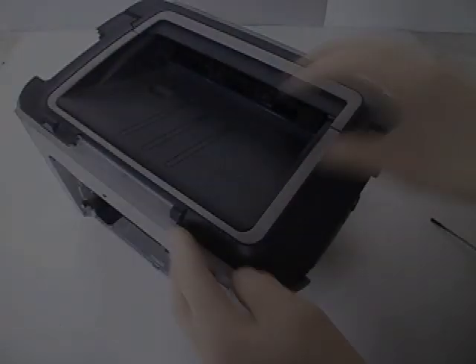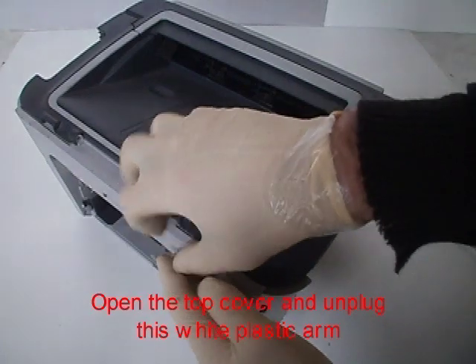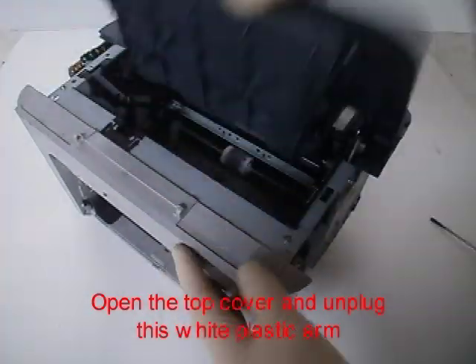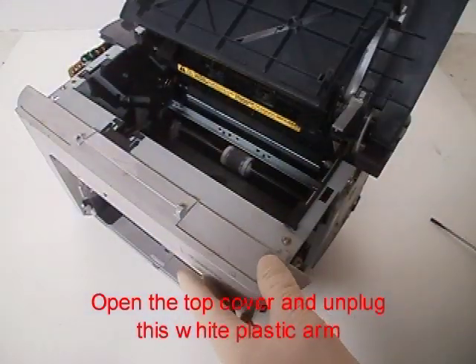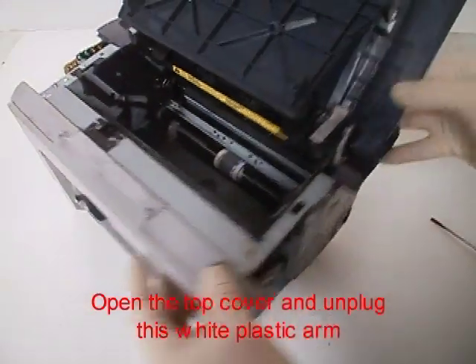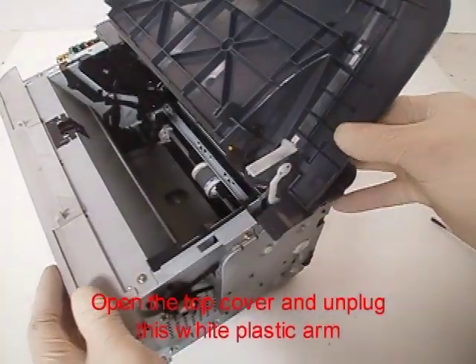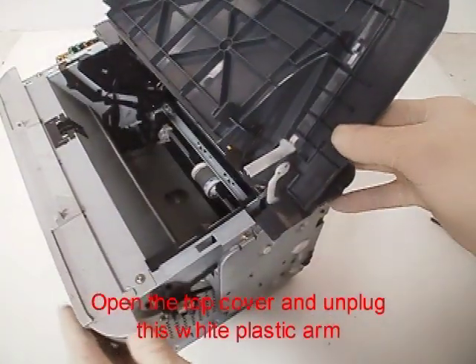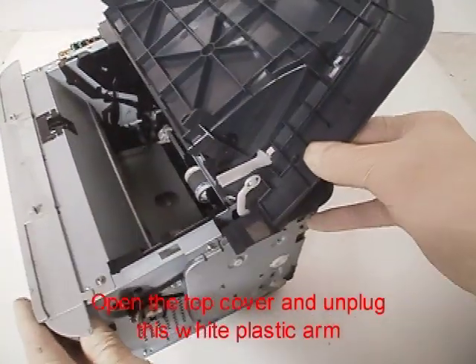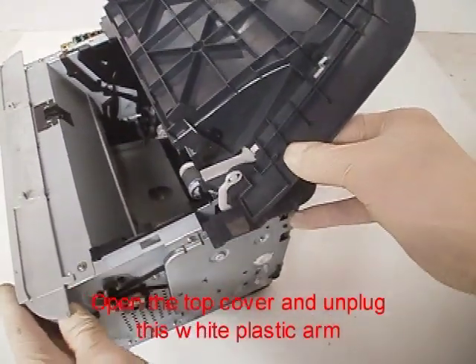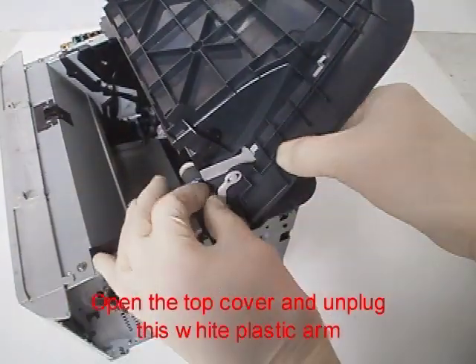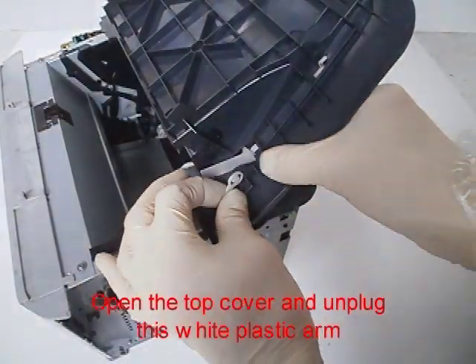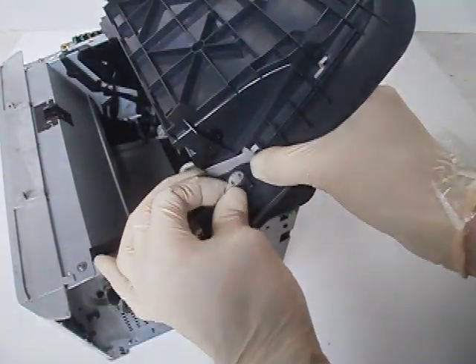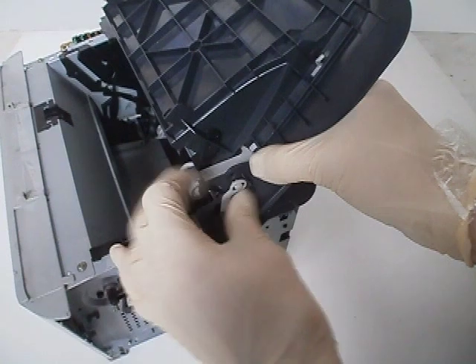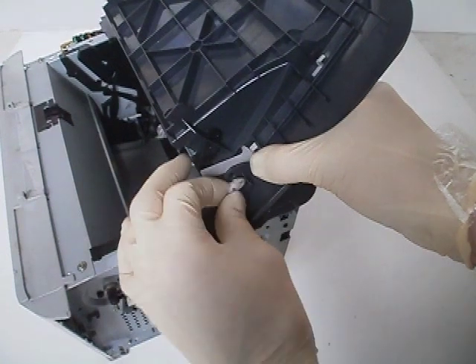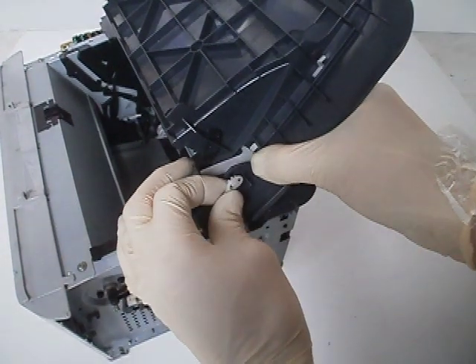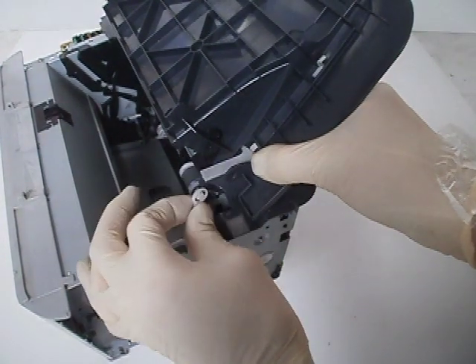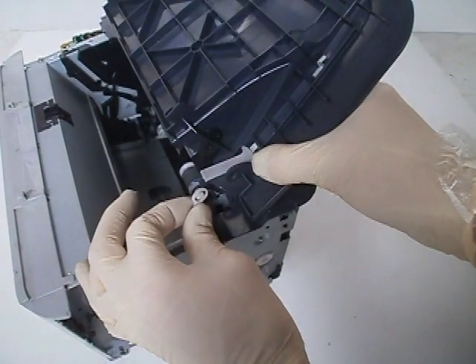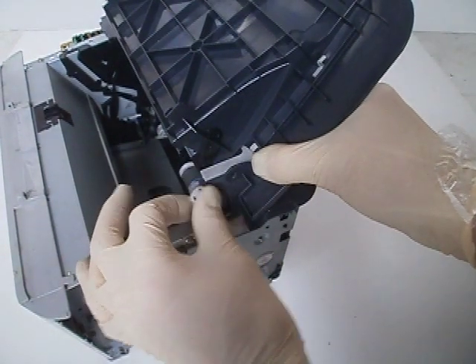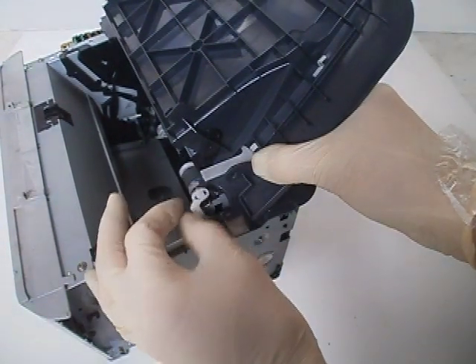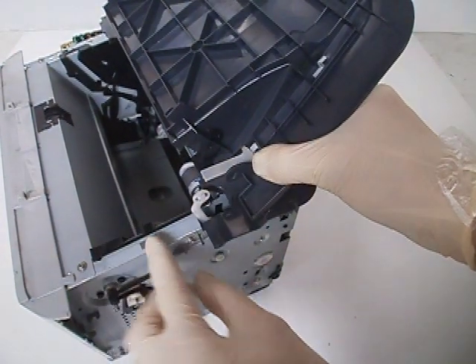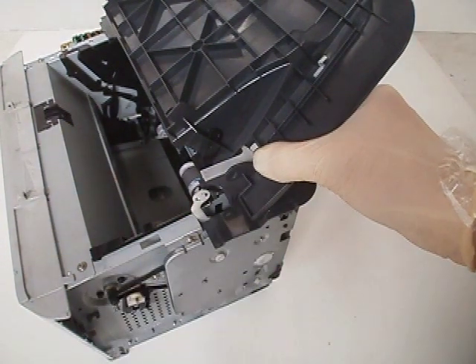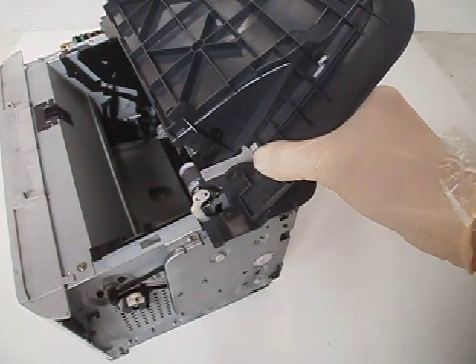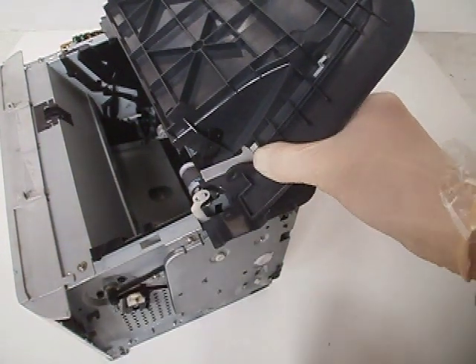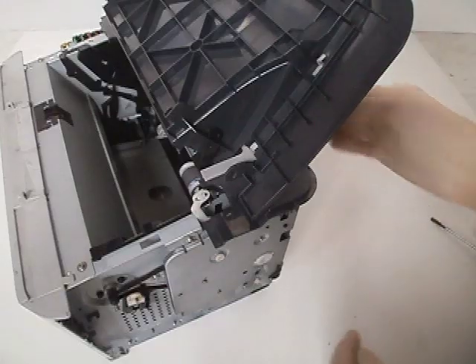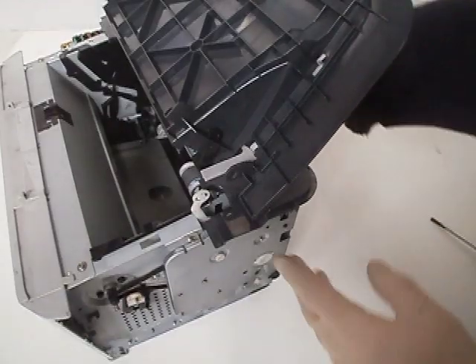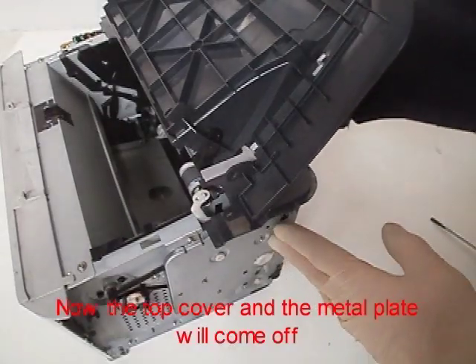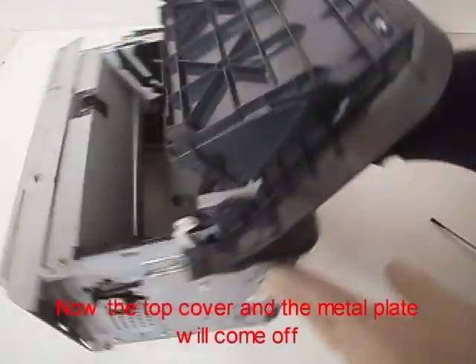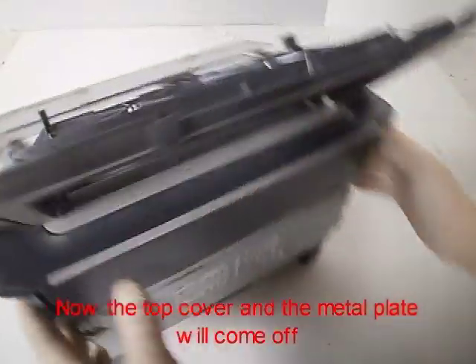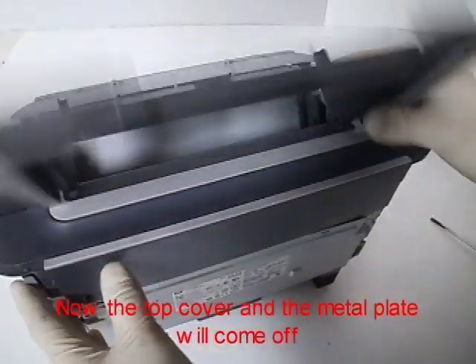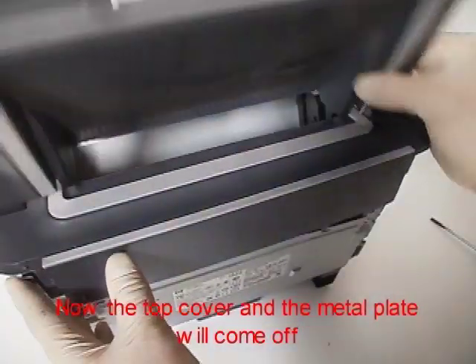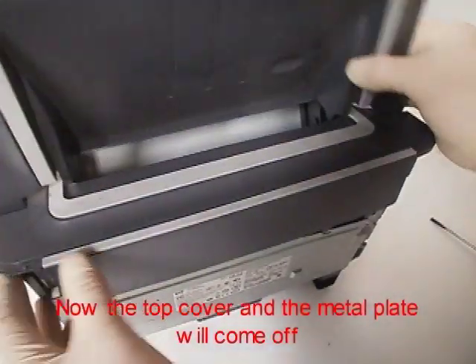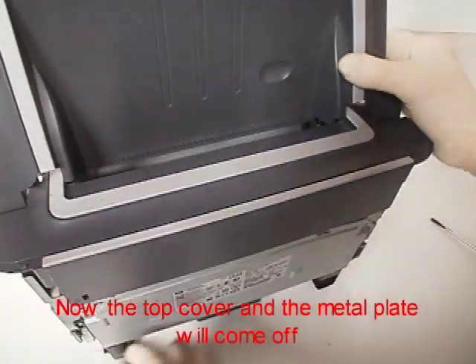Open the top cover and unhook this white plastic arm. Now the top cover and the metal plate will come off.